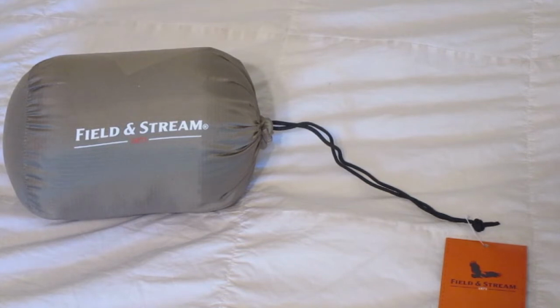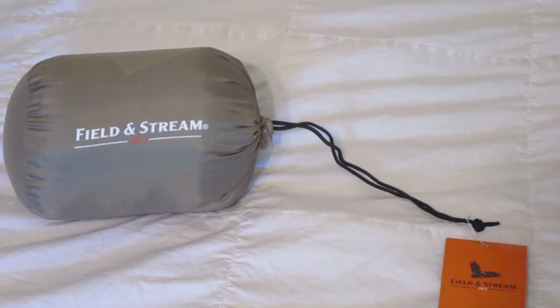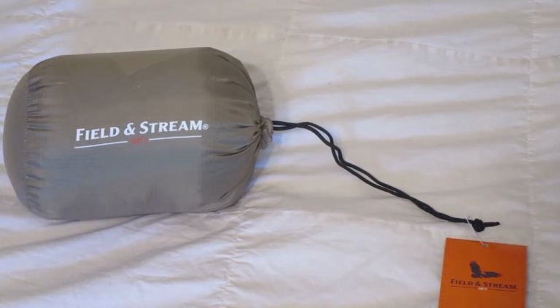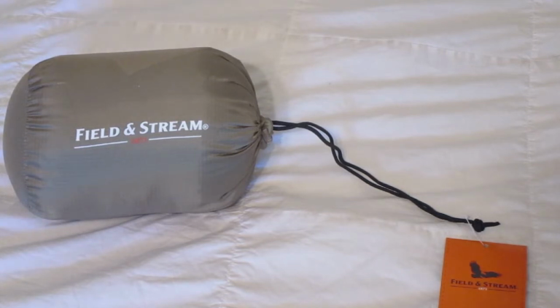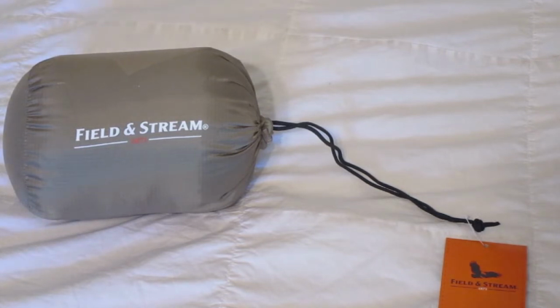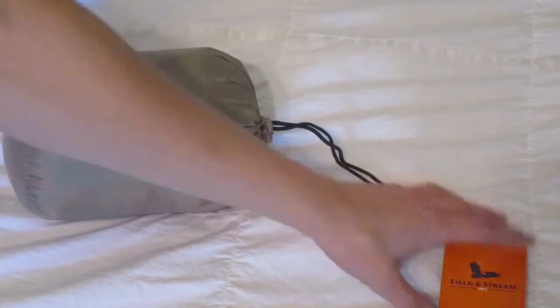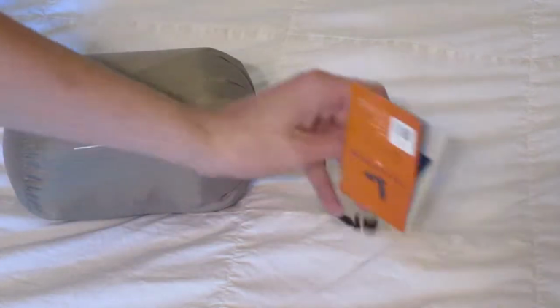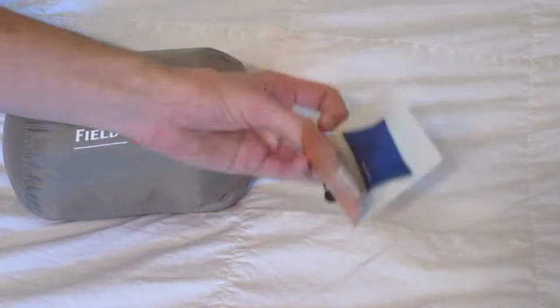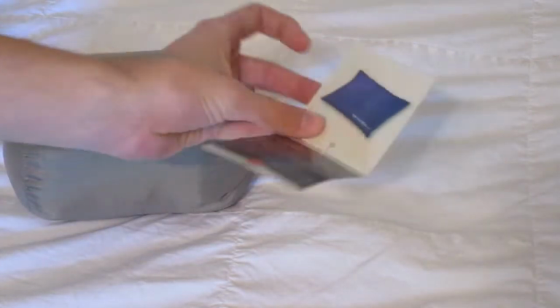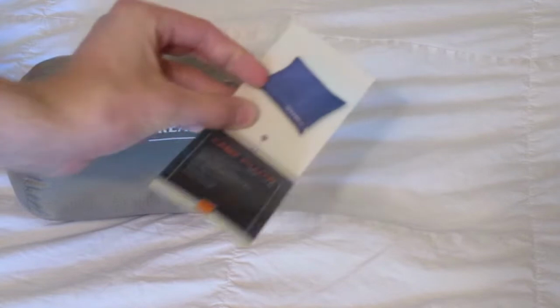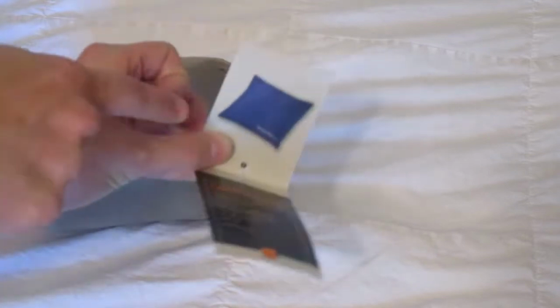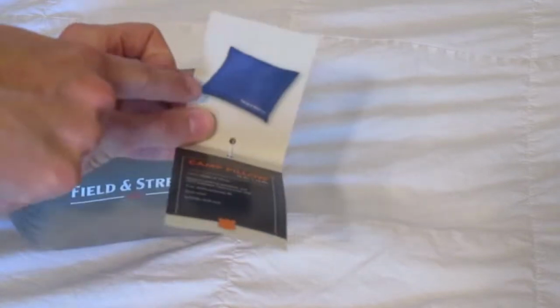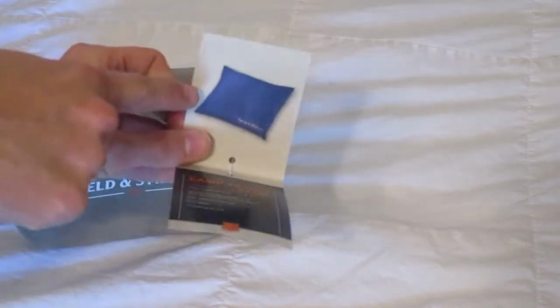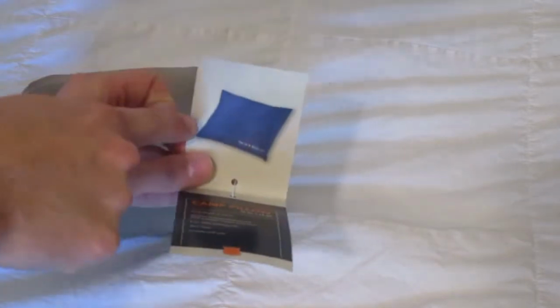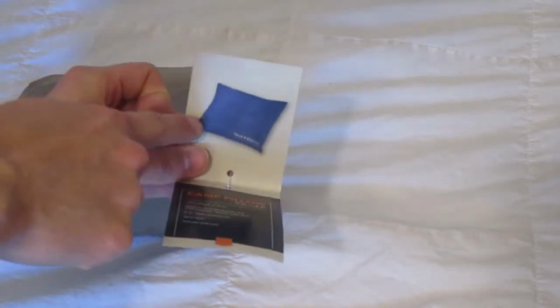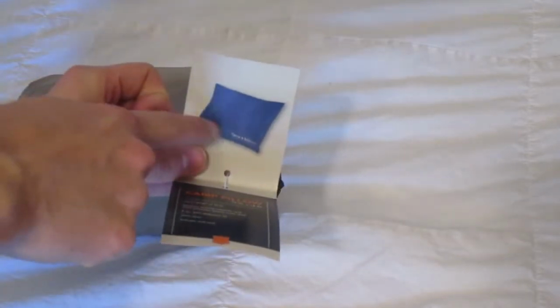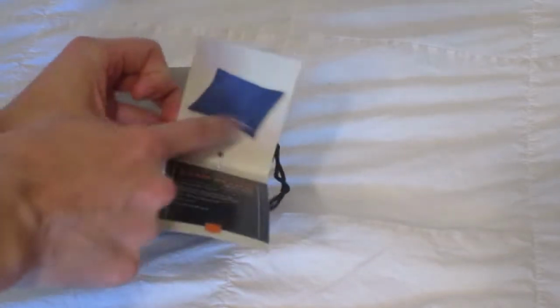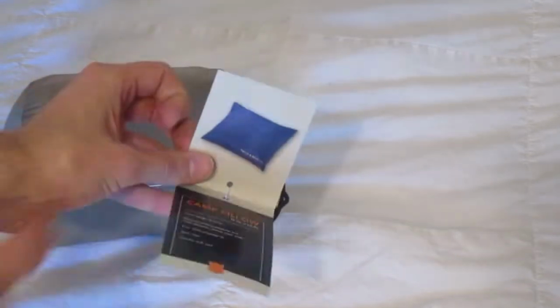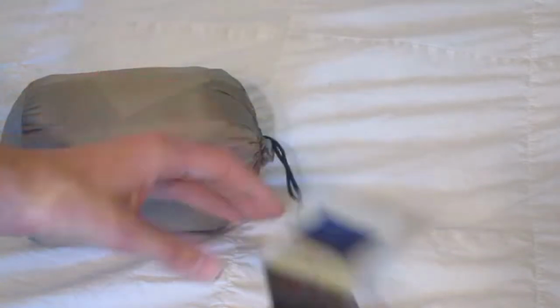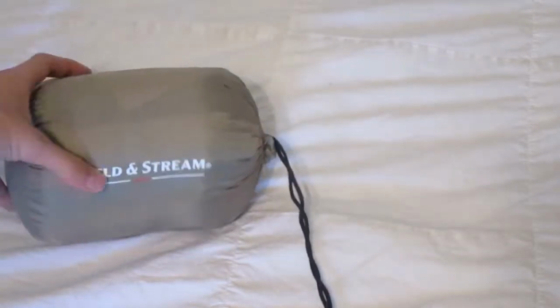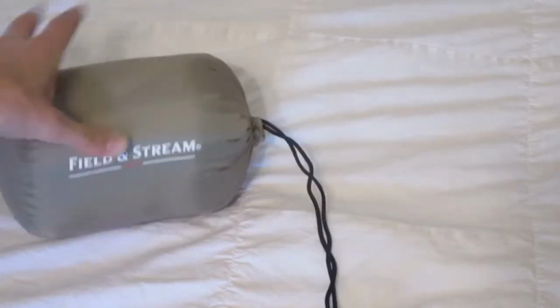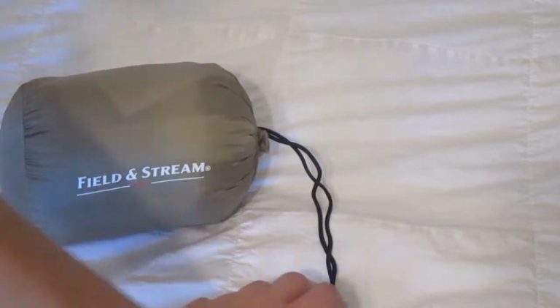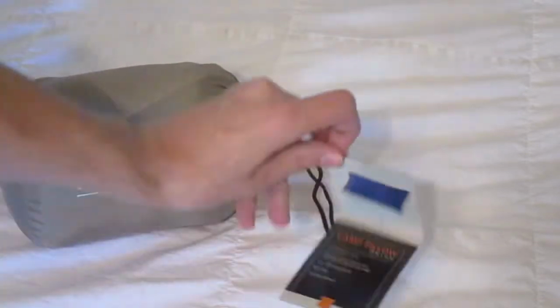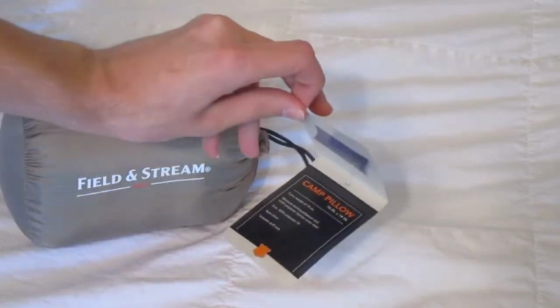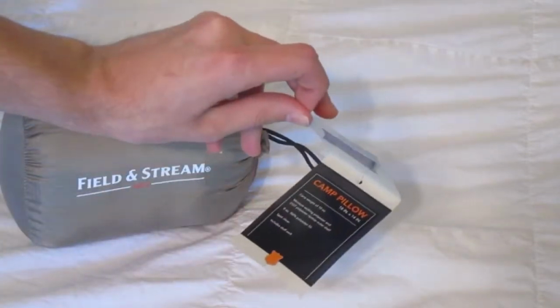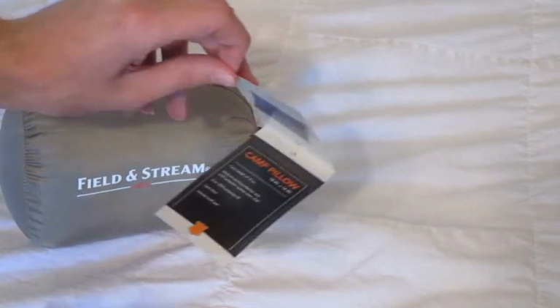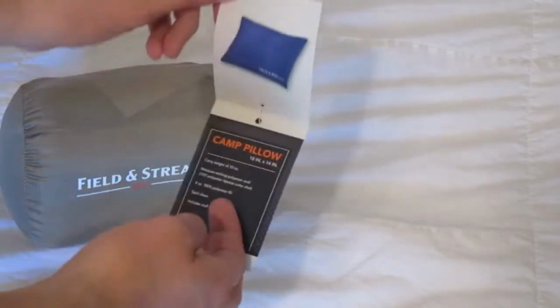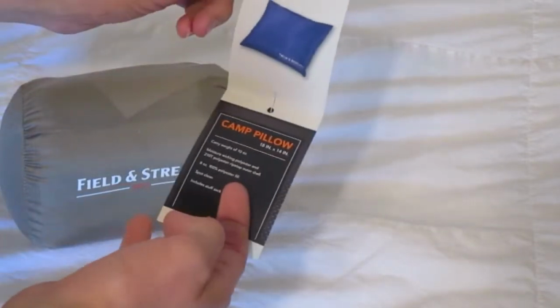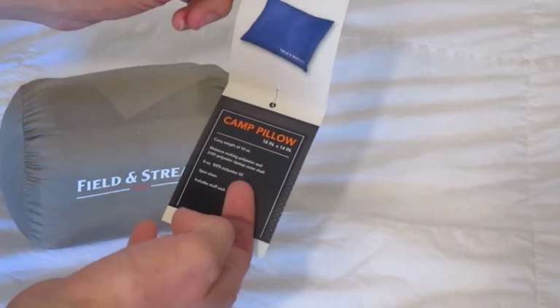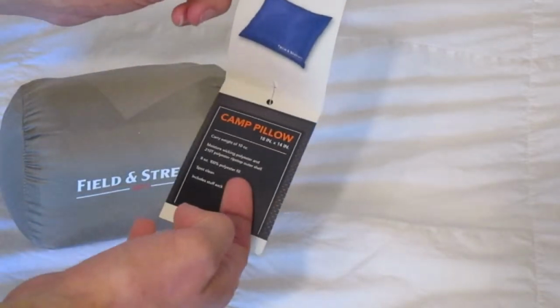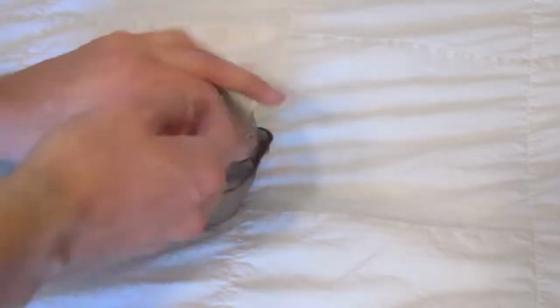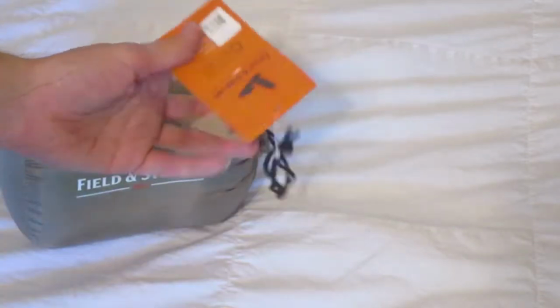So let's go ahead and just show it off here. It's got a little tag. It looks blue on this tag, but it's actually the gray version of this. It's made of 100% polyester.